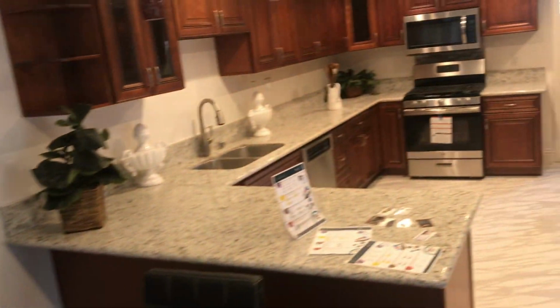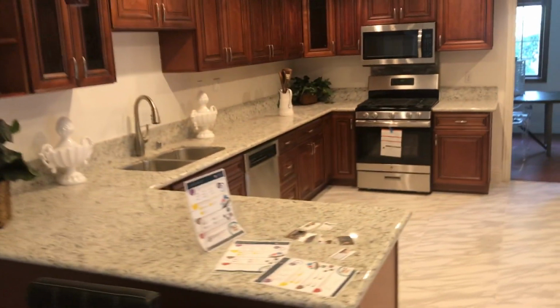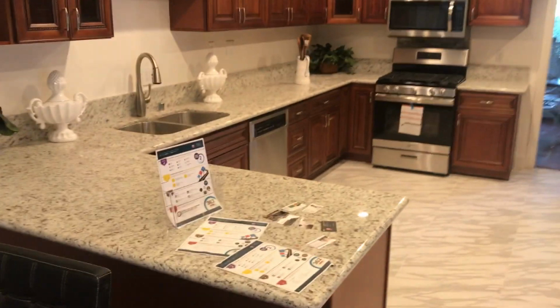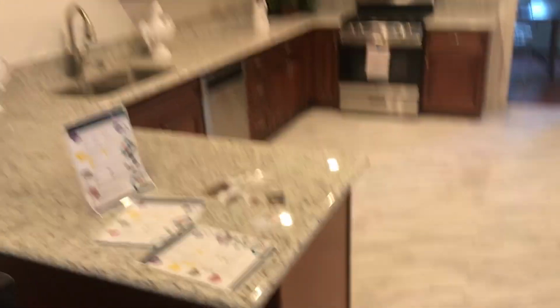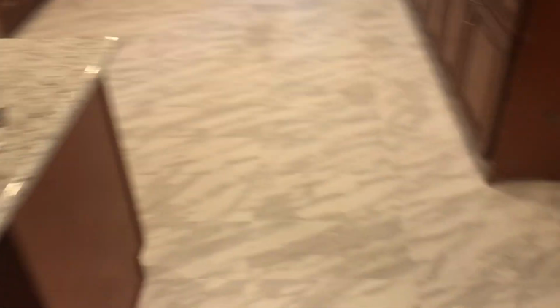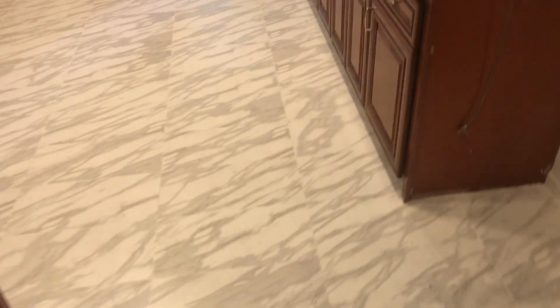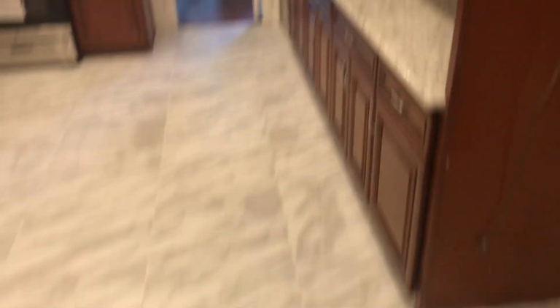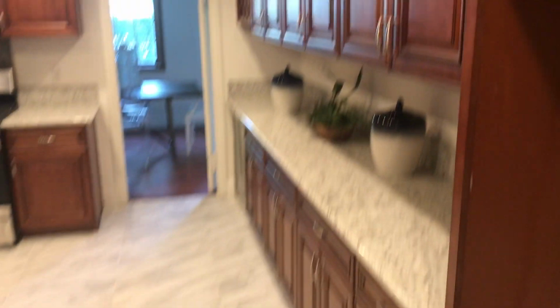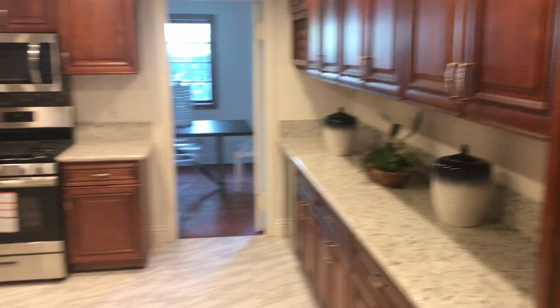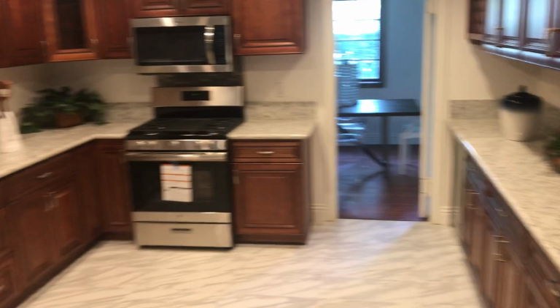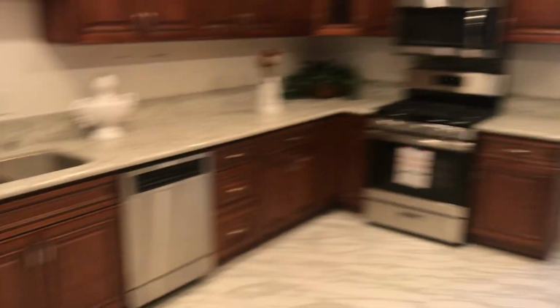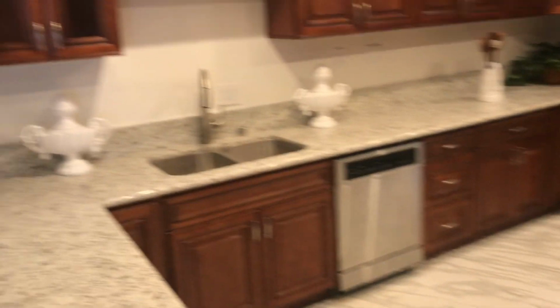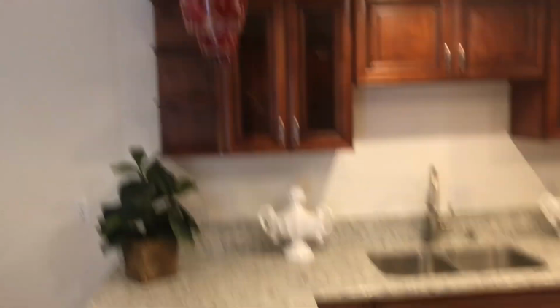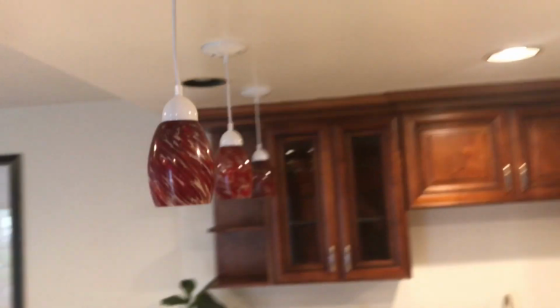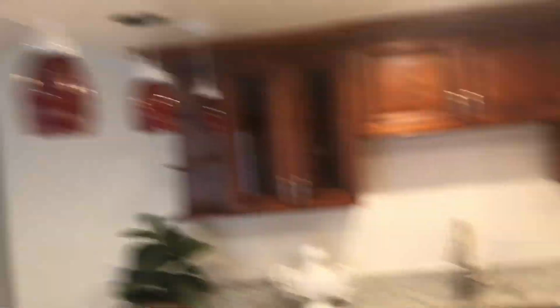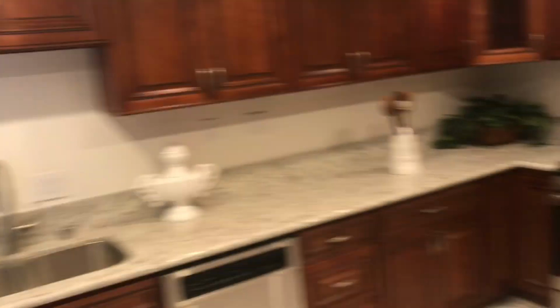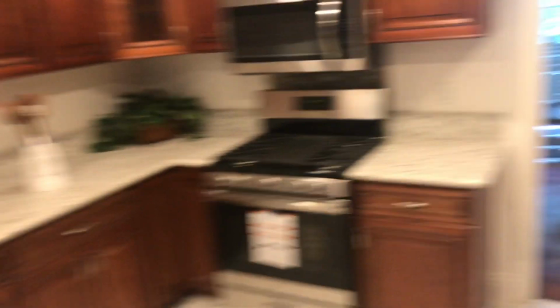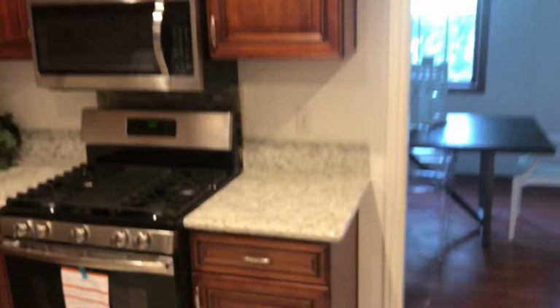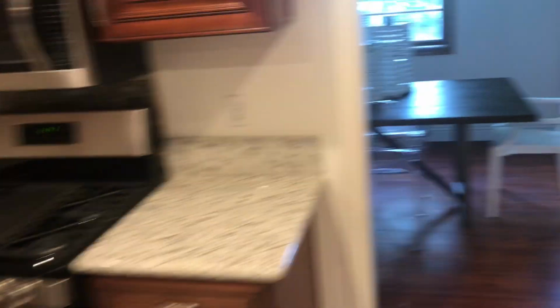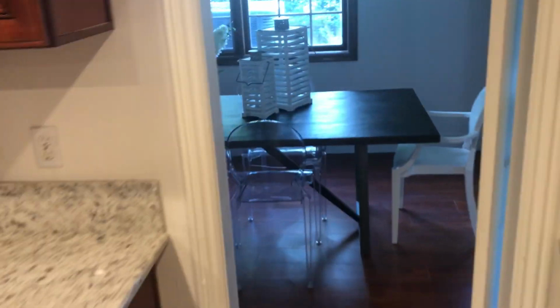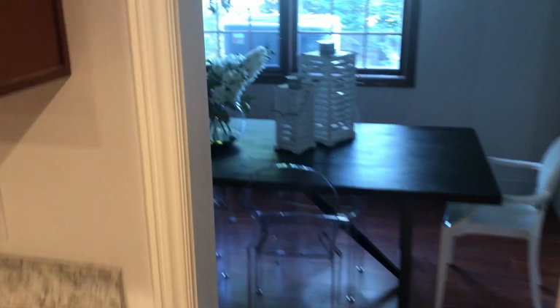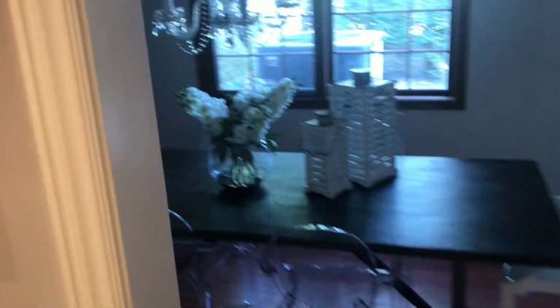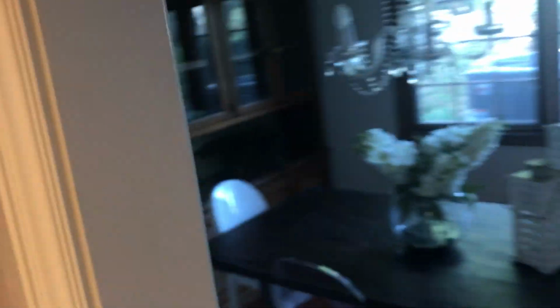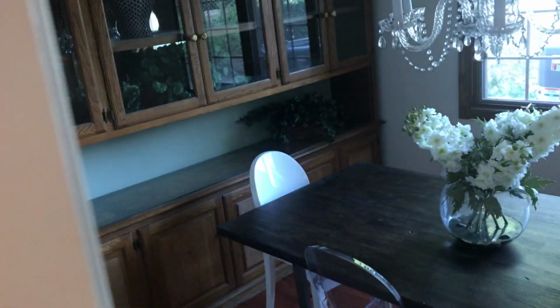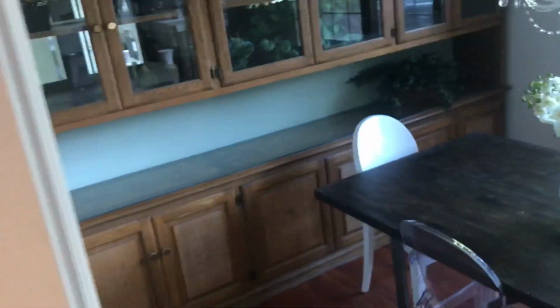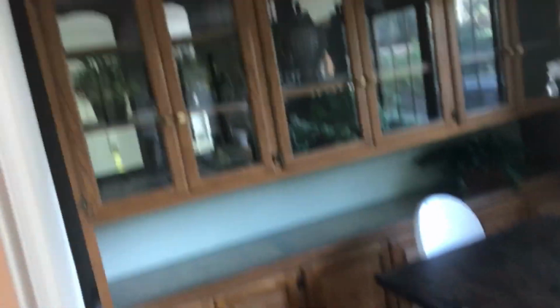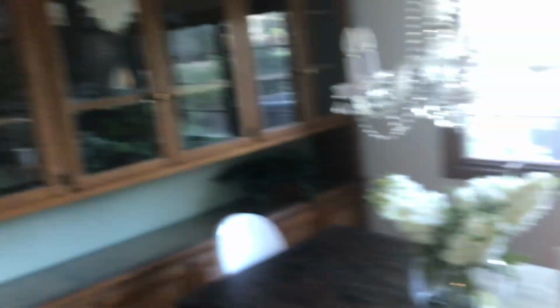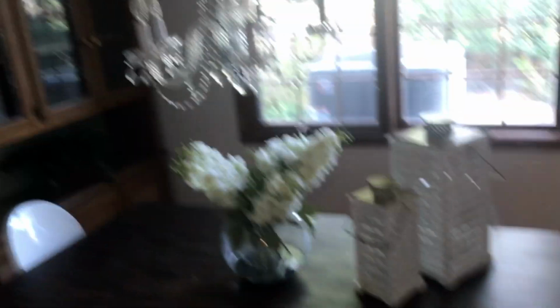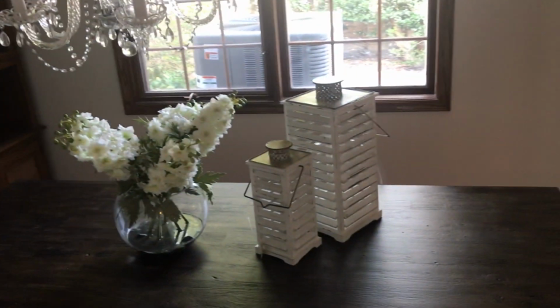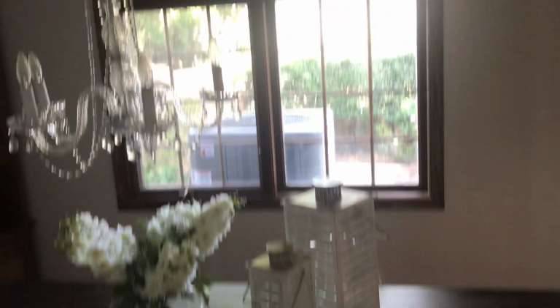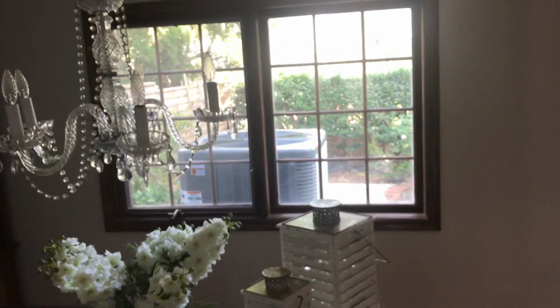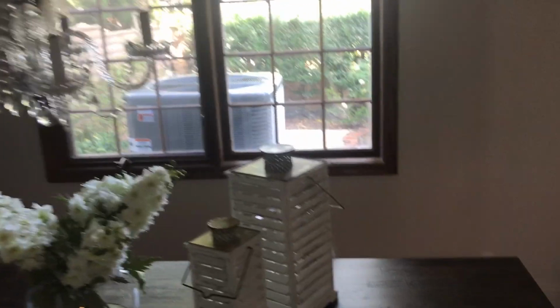Kitchen's been remodeled — granite, some tile, pendant lights. And then back this way to the dining room. You can see a huge AC unit out there.